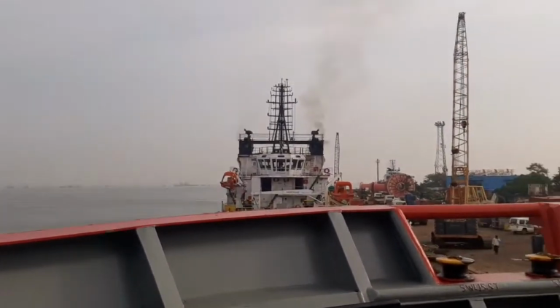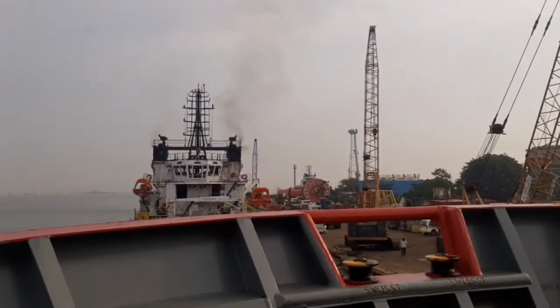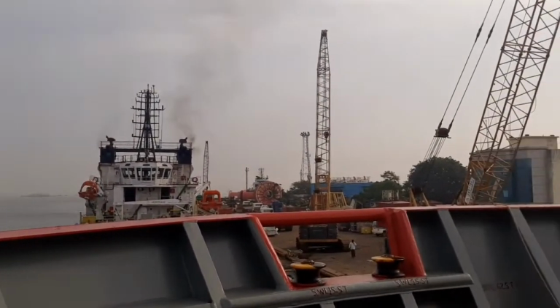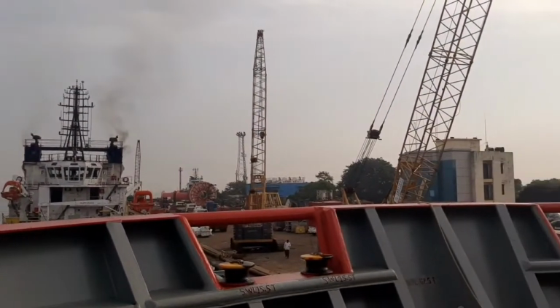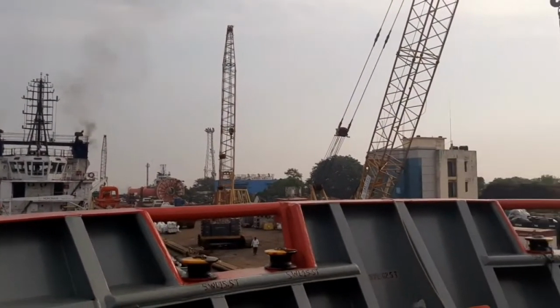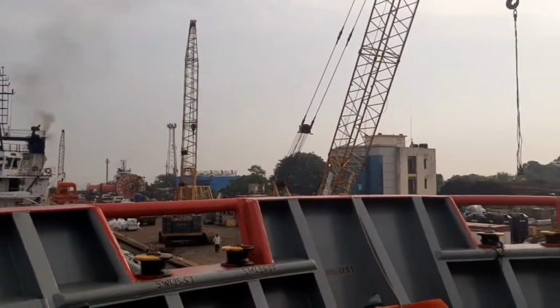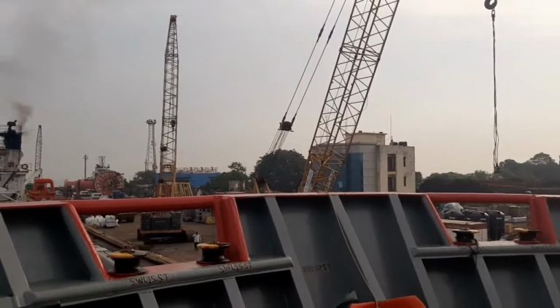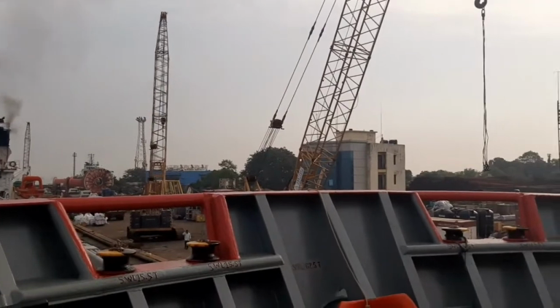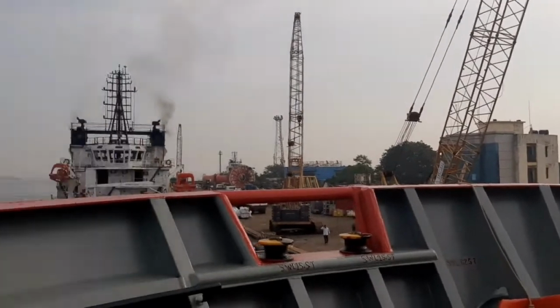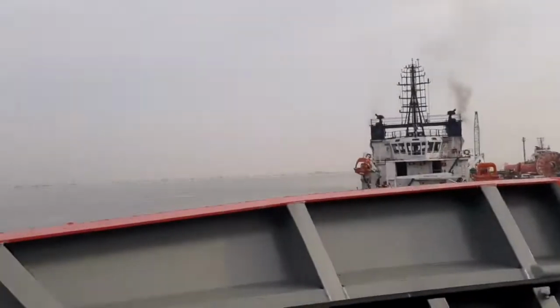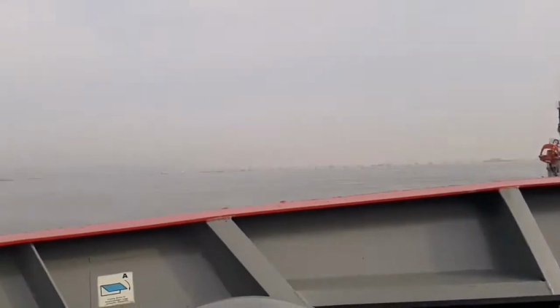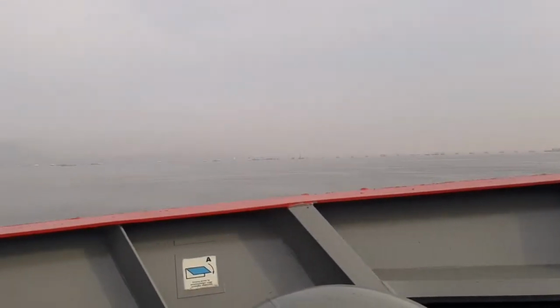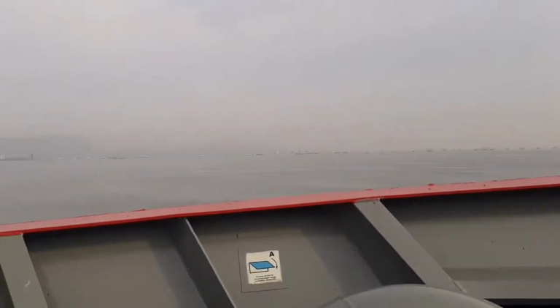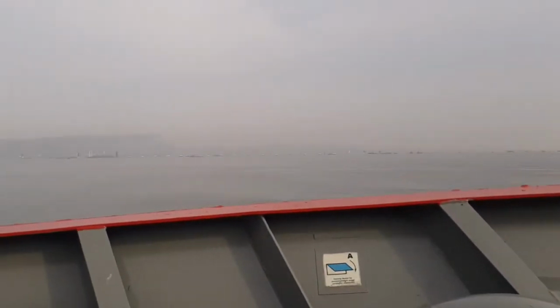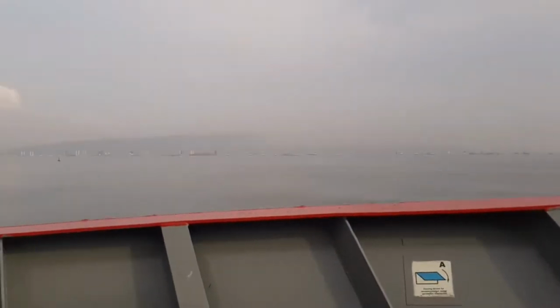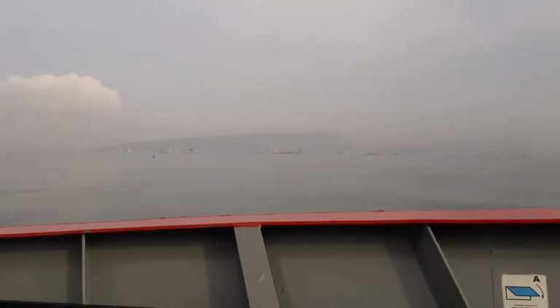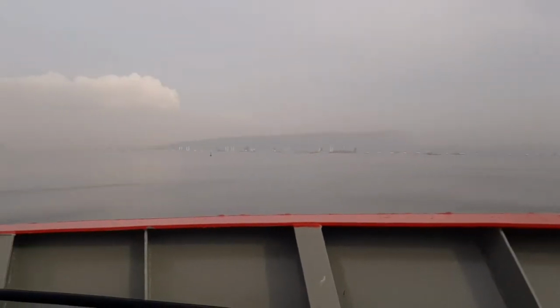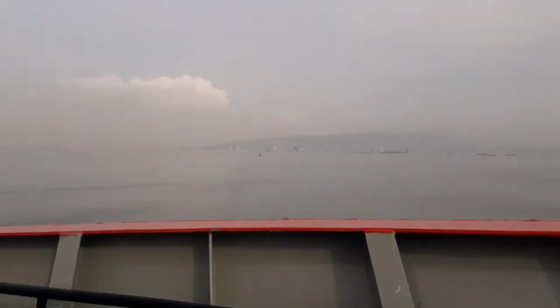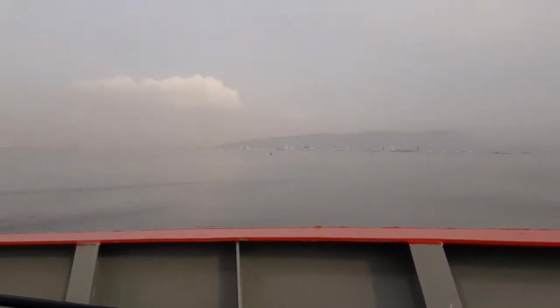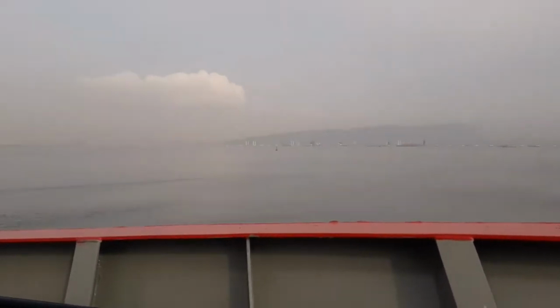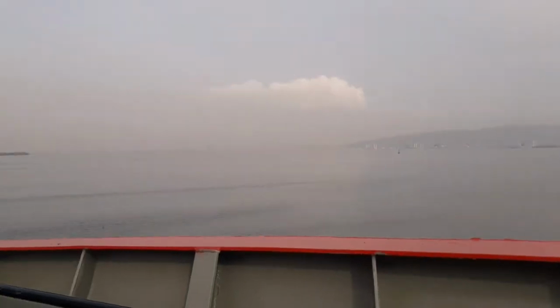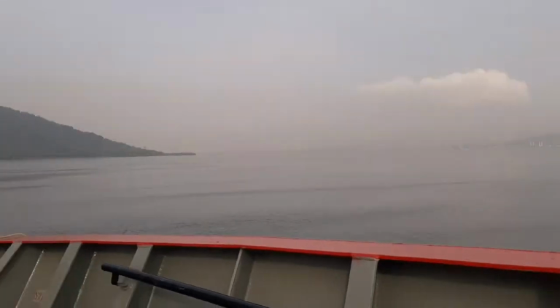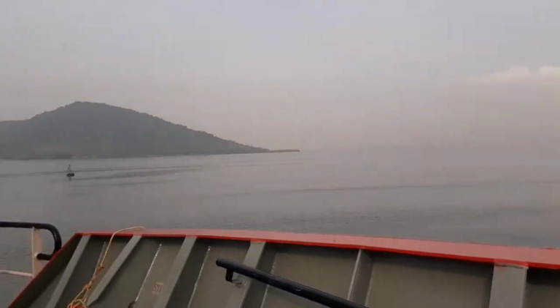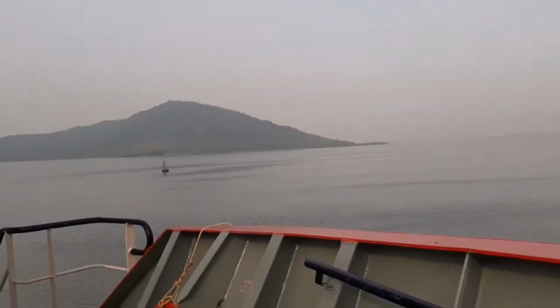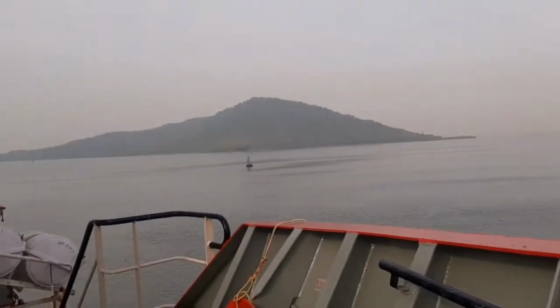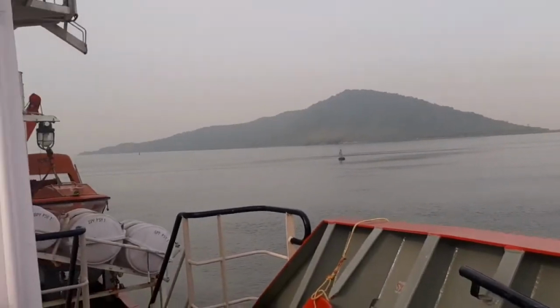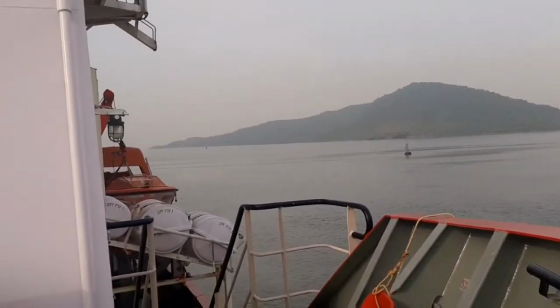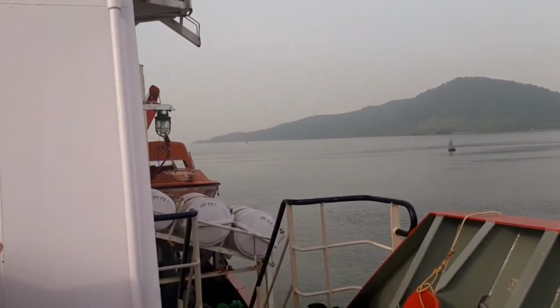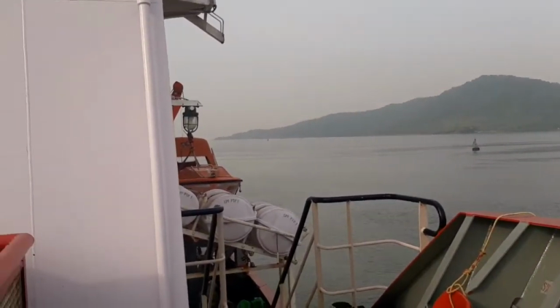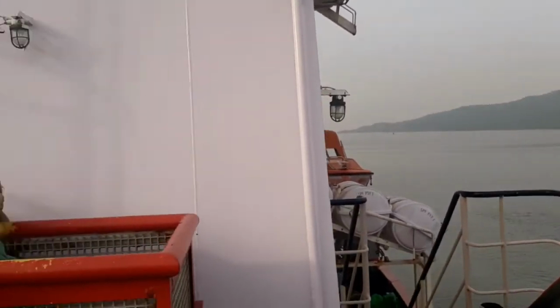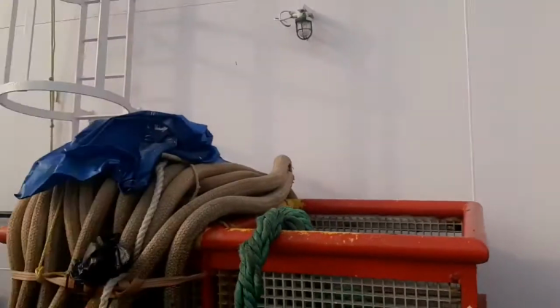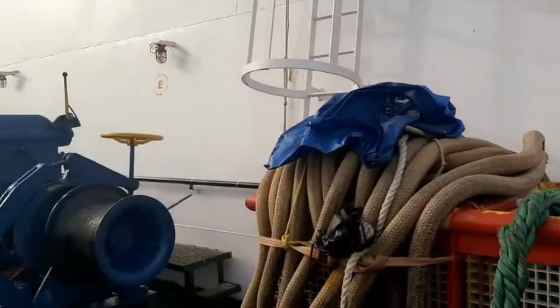This is another supply vessel berthed in front of our vessel — a beautiful, nice view. The sky is overcast.